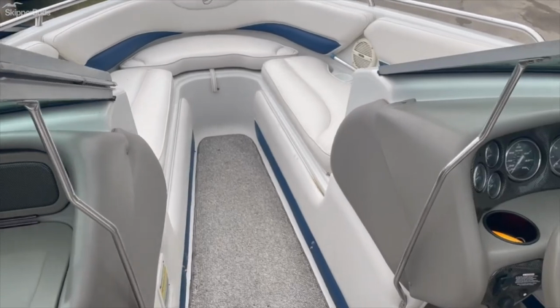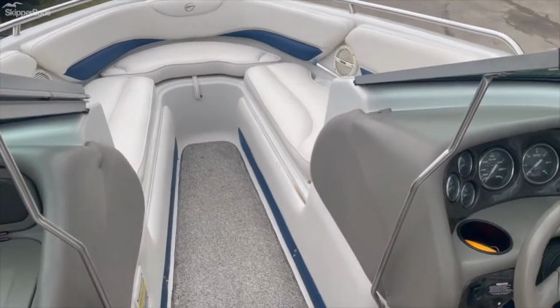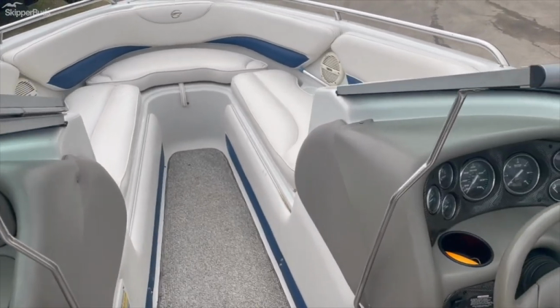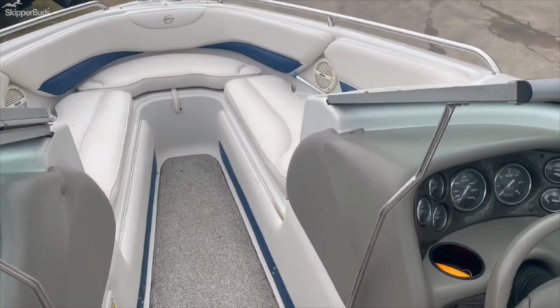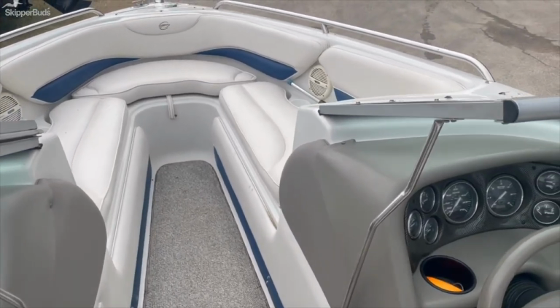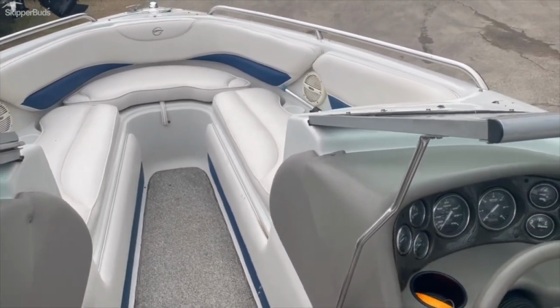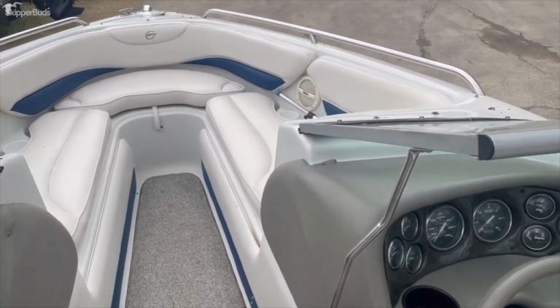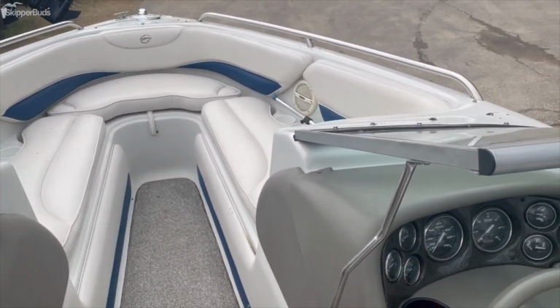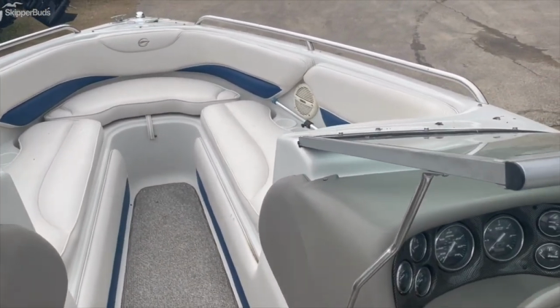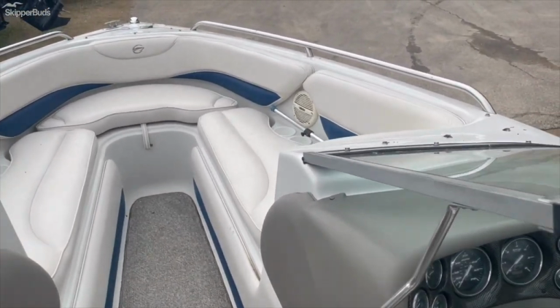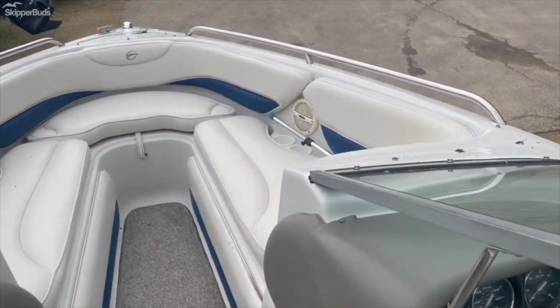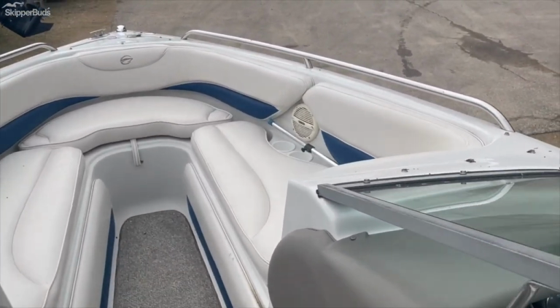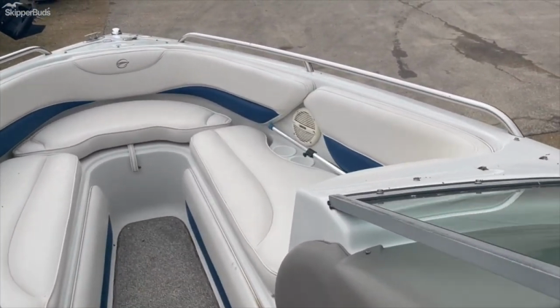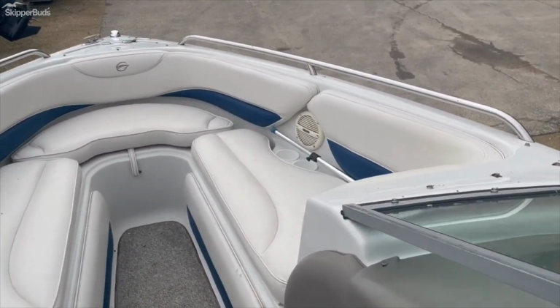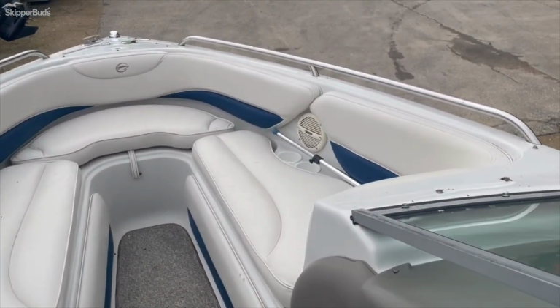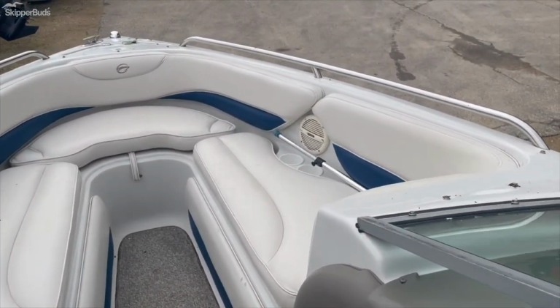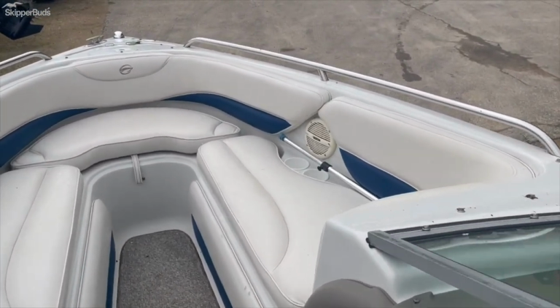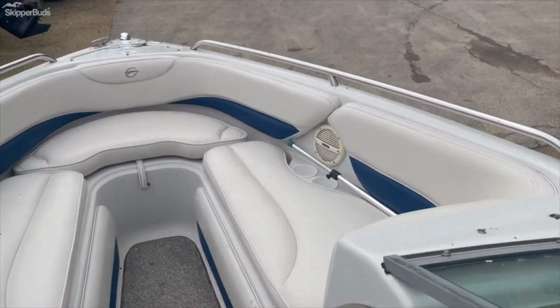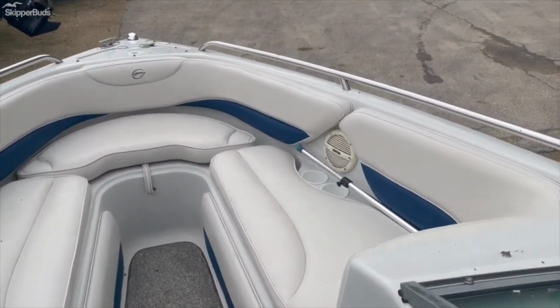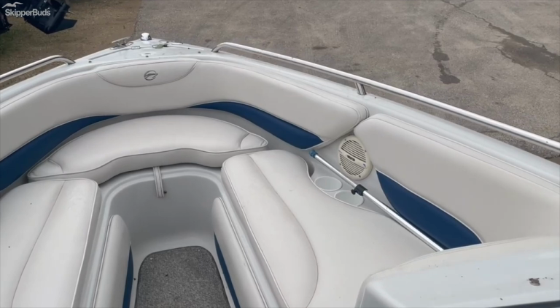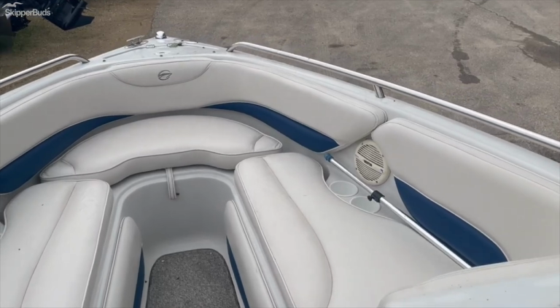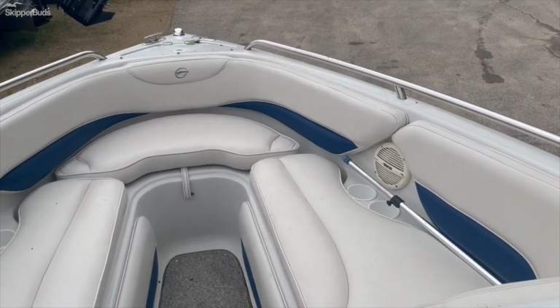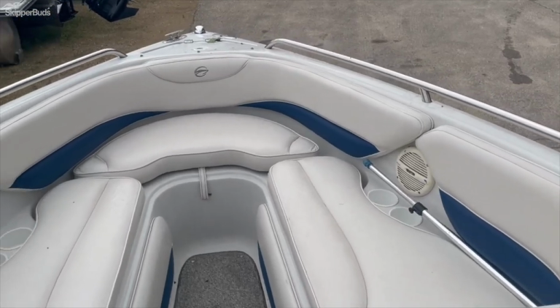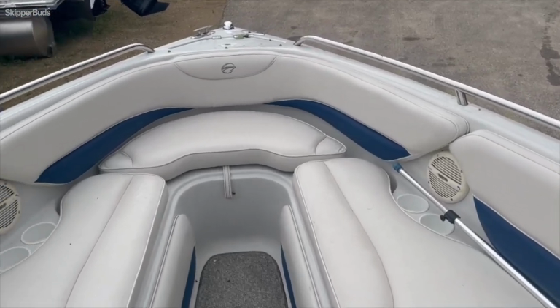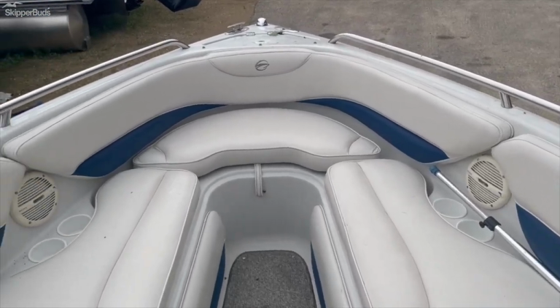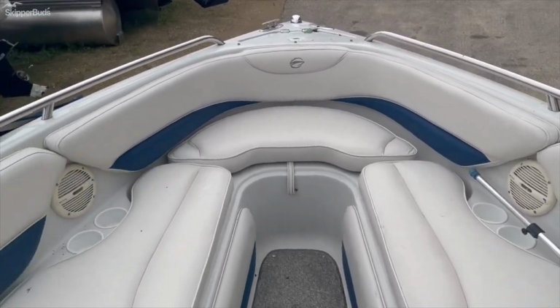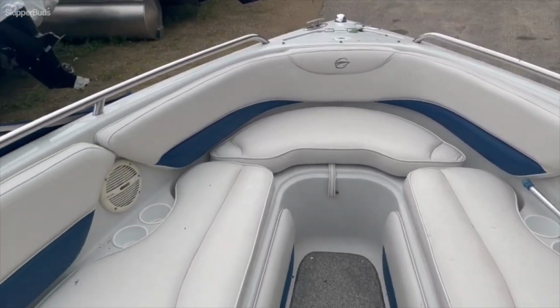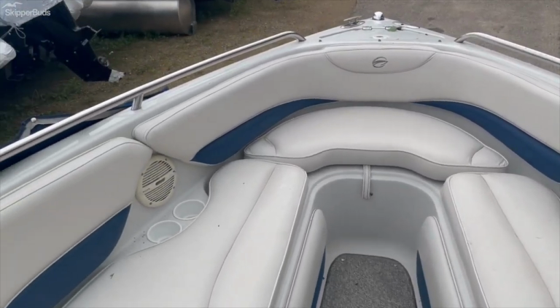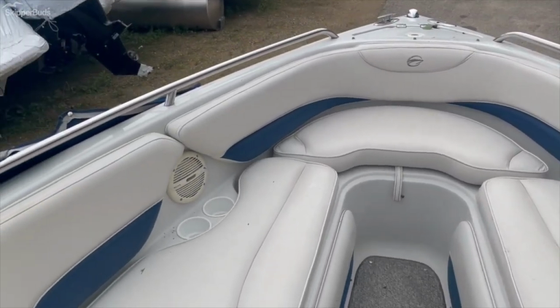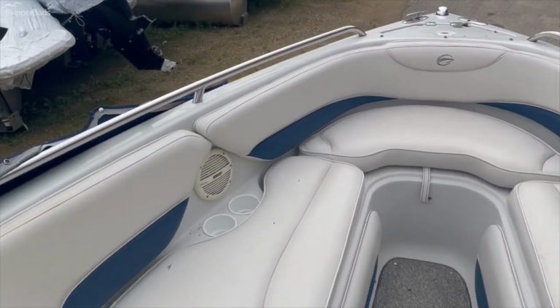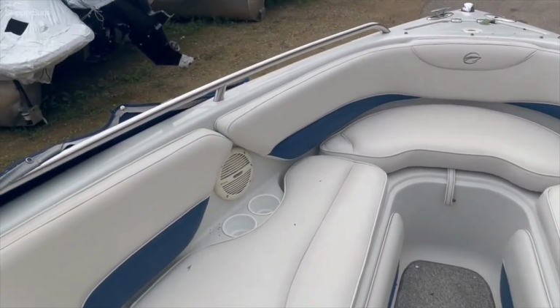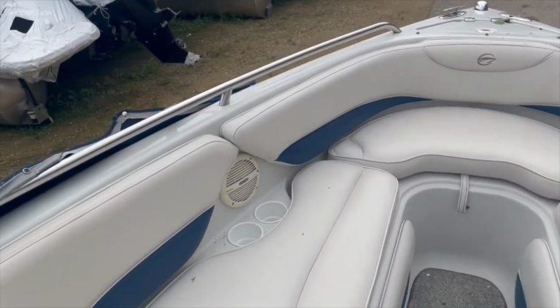This is a one-owner boat. Stepping up to the bow, there's lots of storage under all your seats, speakers, and cup holders.